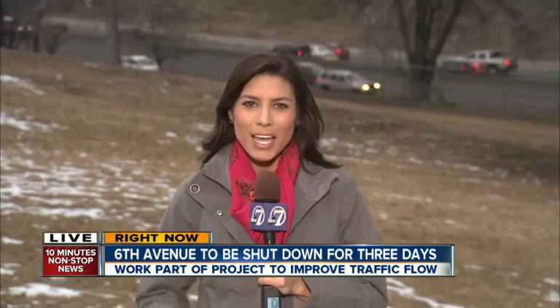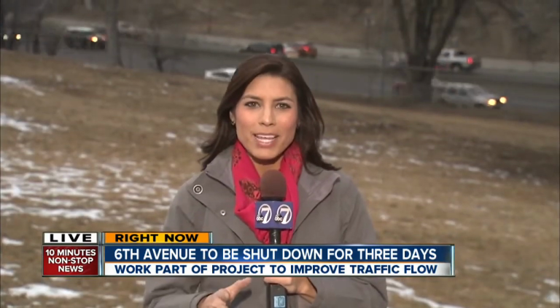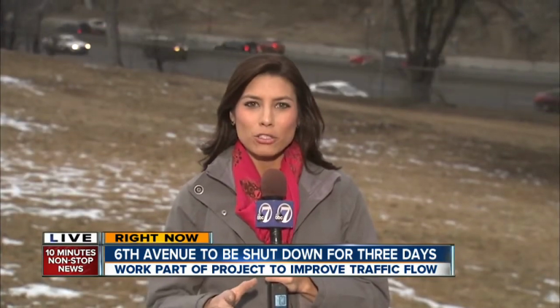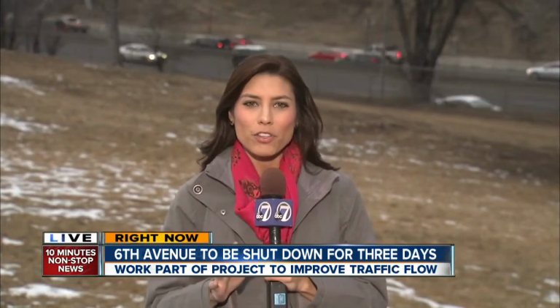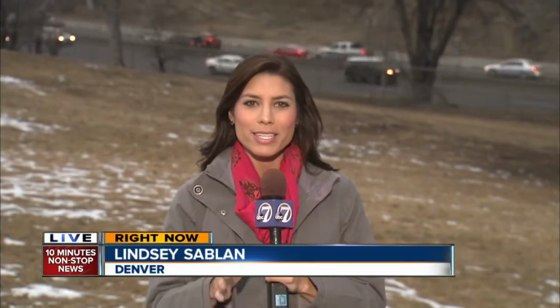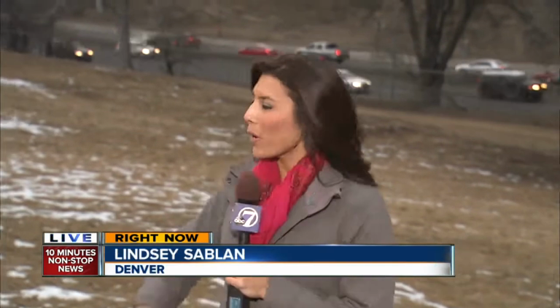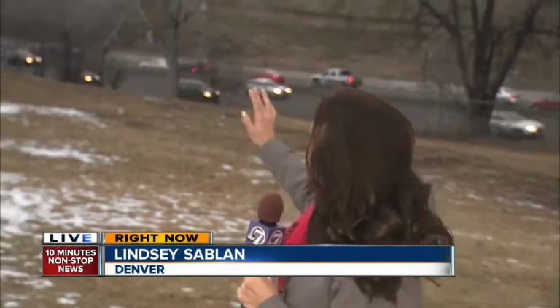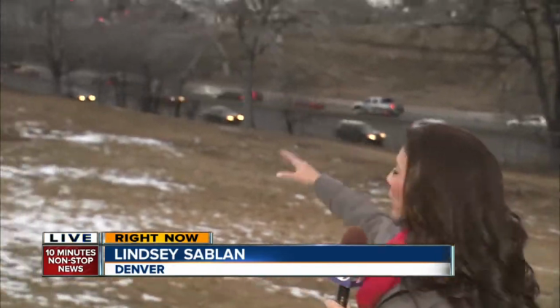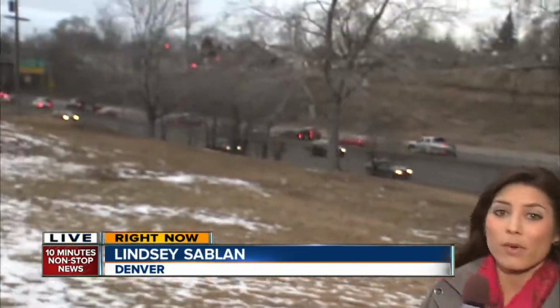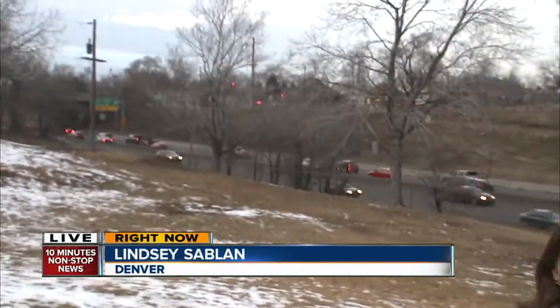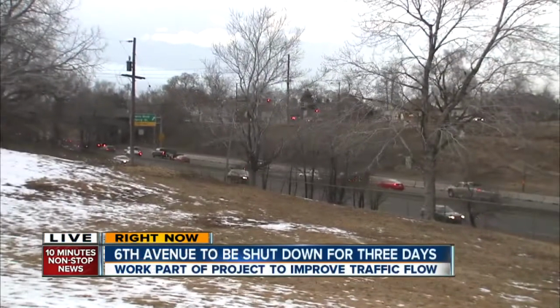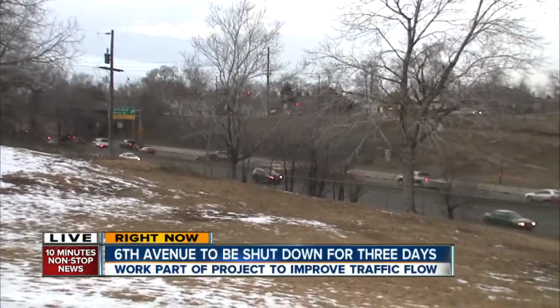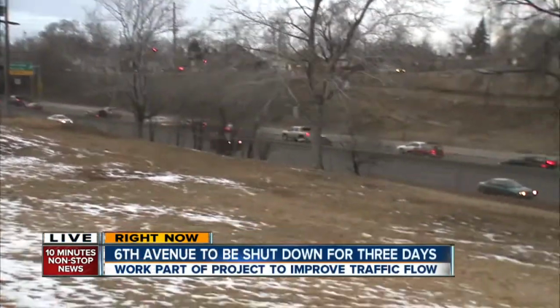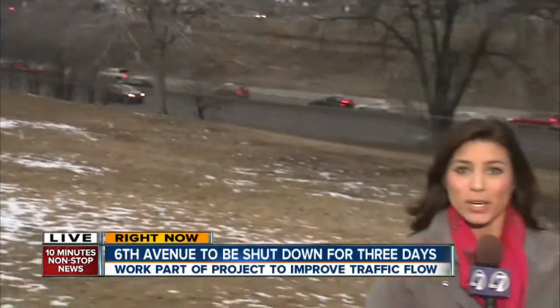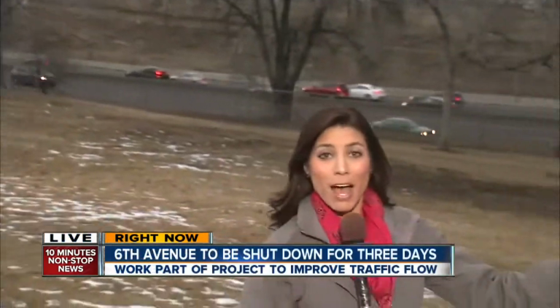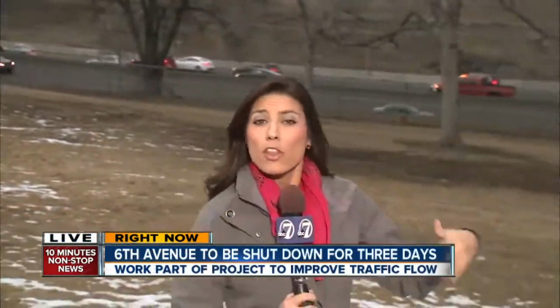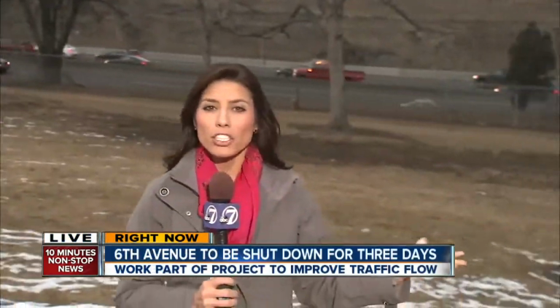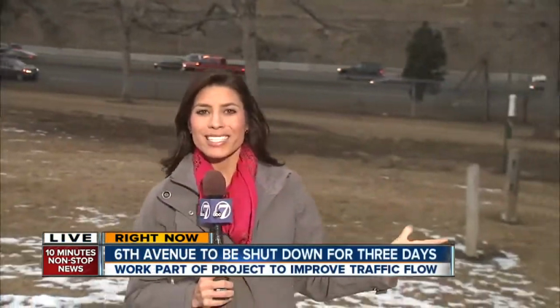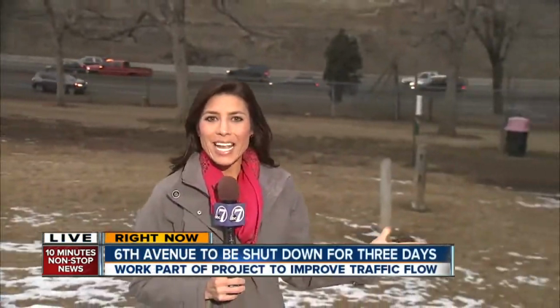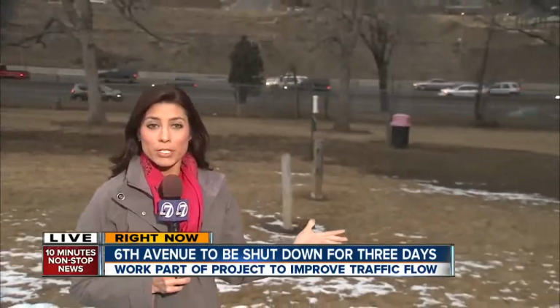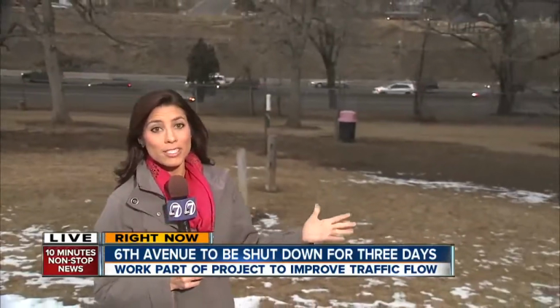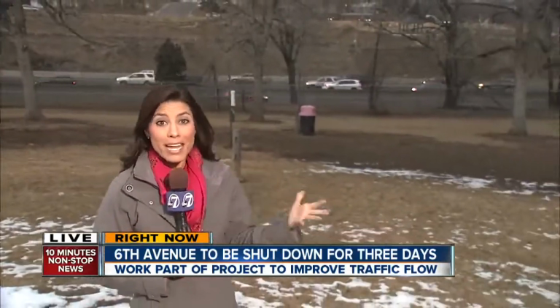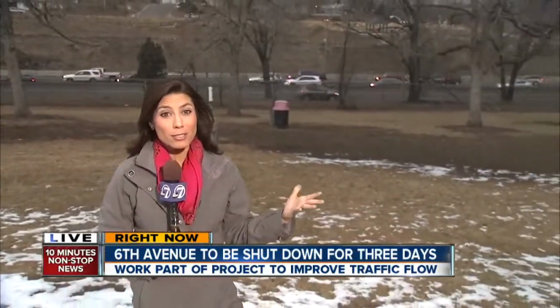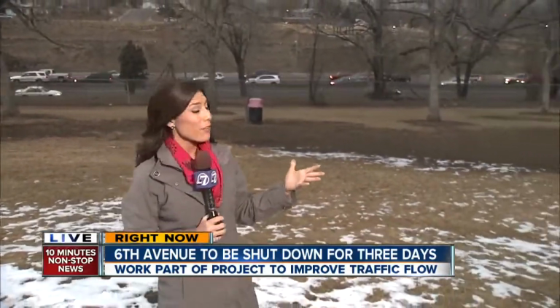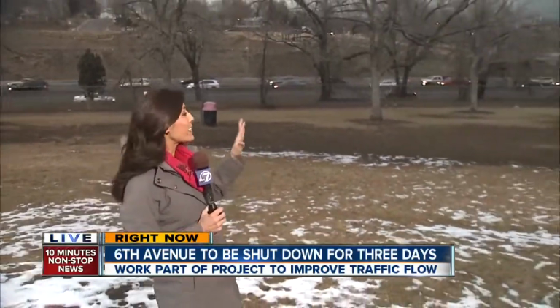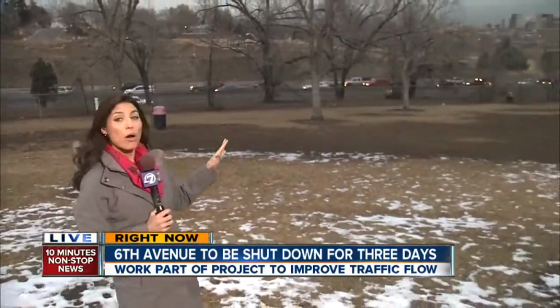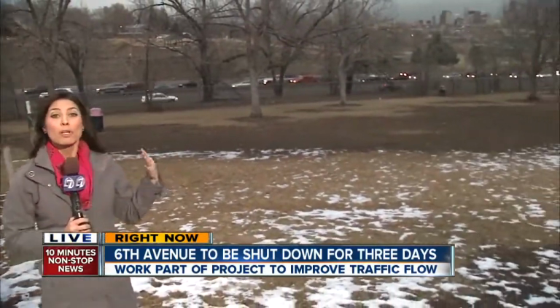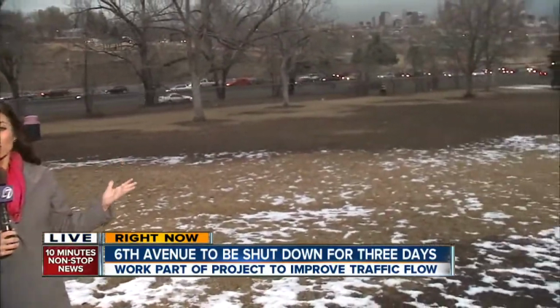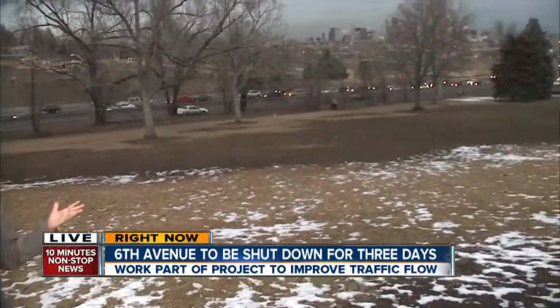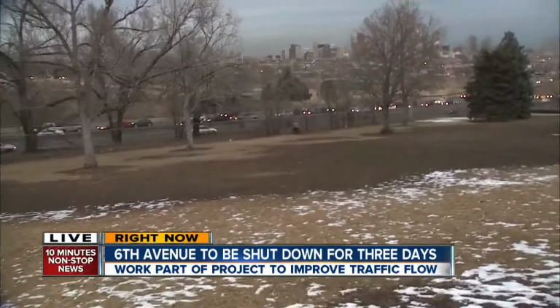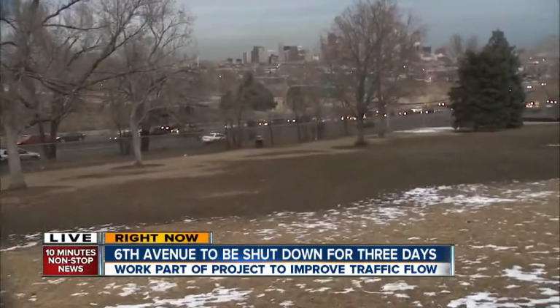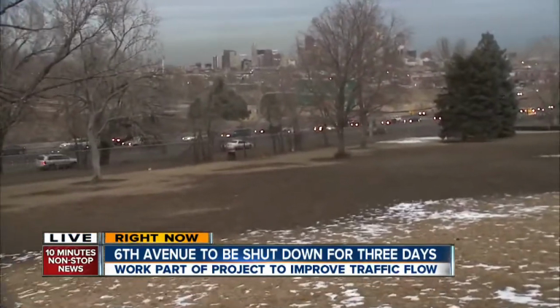That closure of U.S. 6 is going to start at Sheridan and run all the way east to I-25. The project costs $98 million and may cause some traffic headaches now, but ultimately it should be a huge improvement.